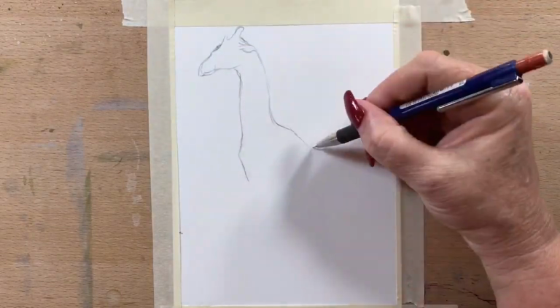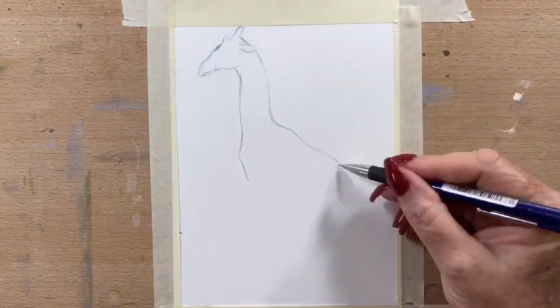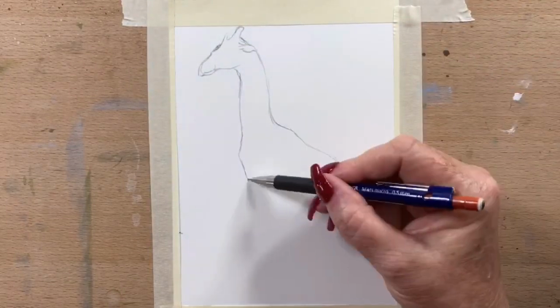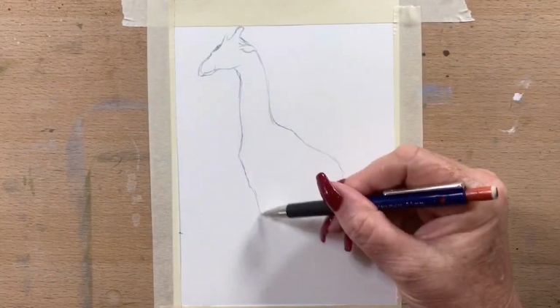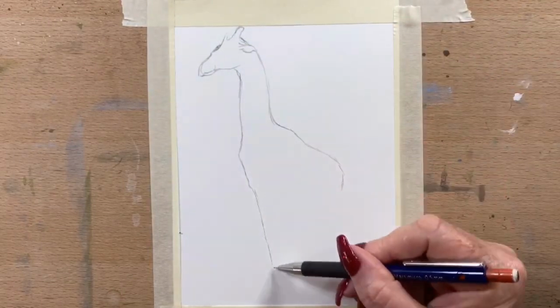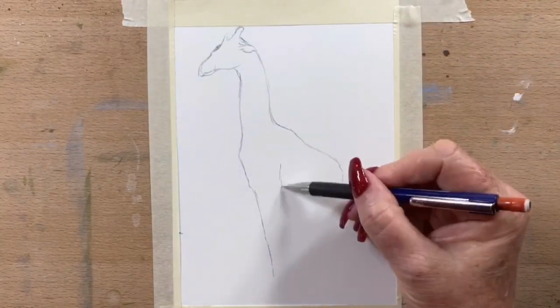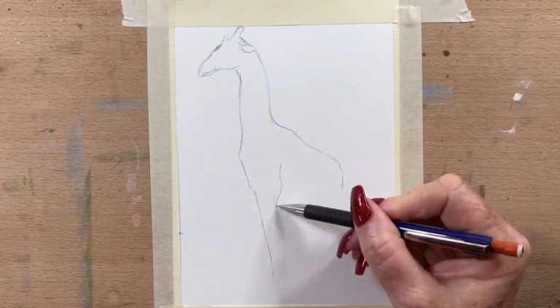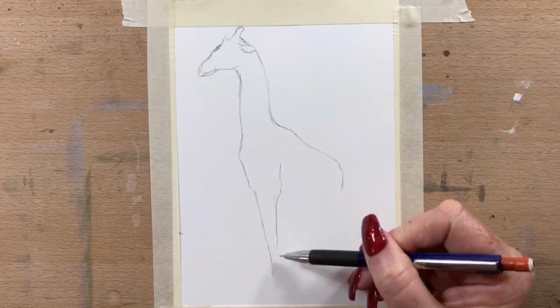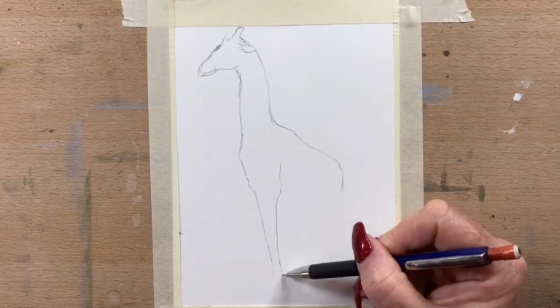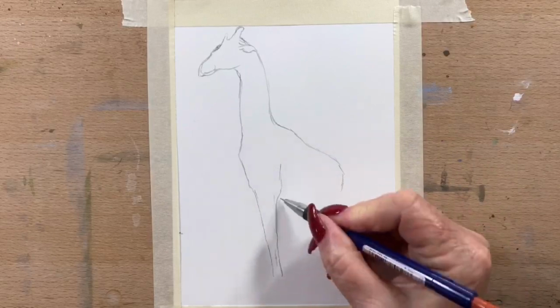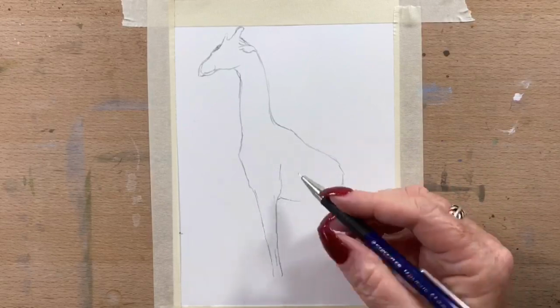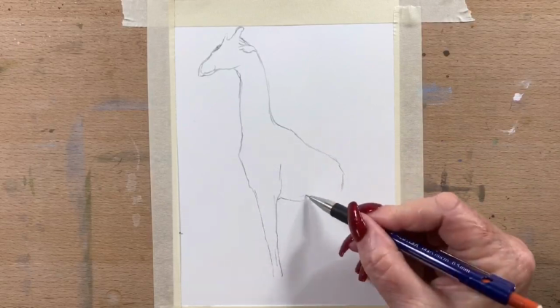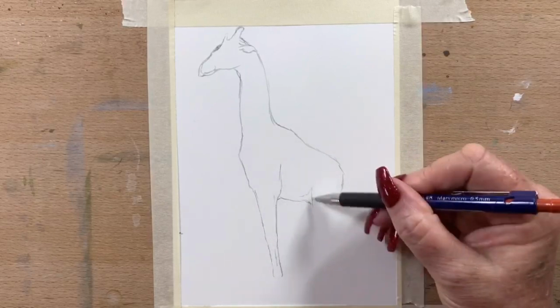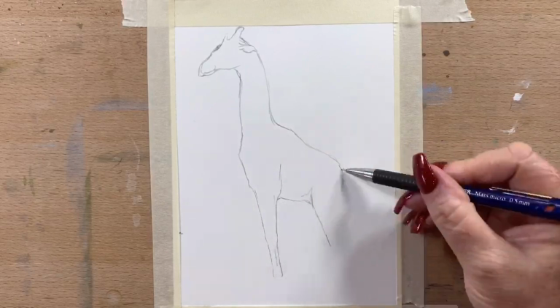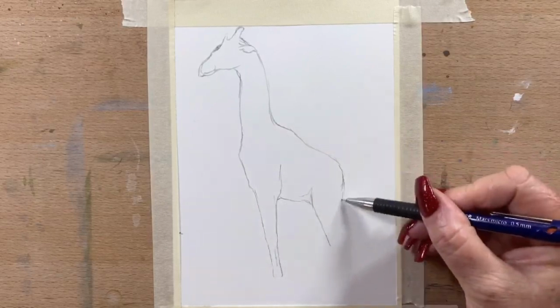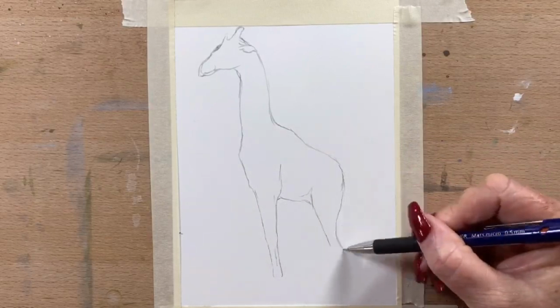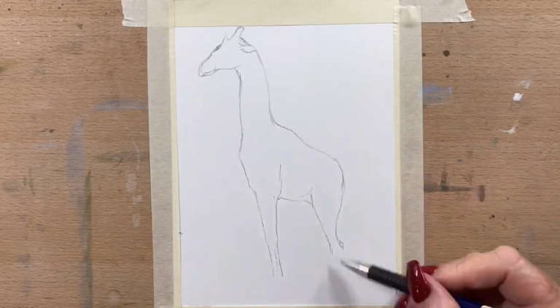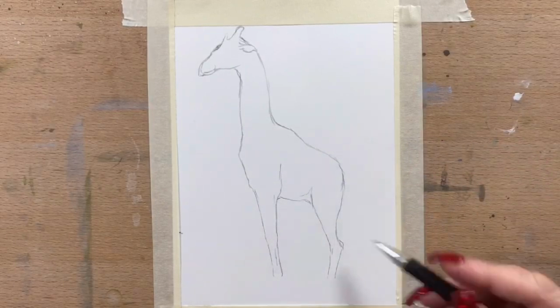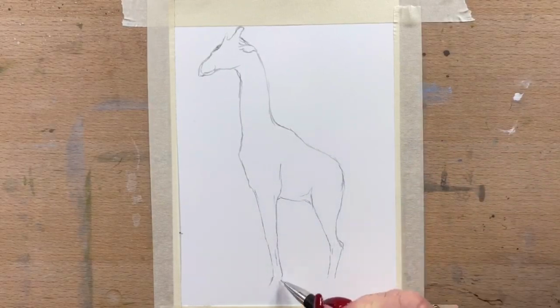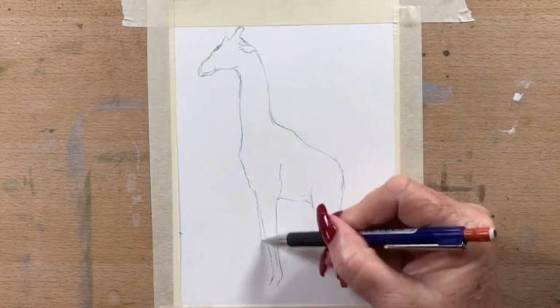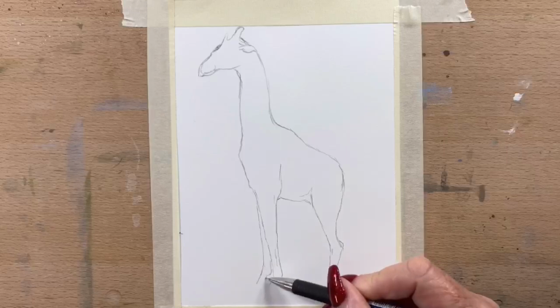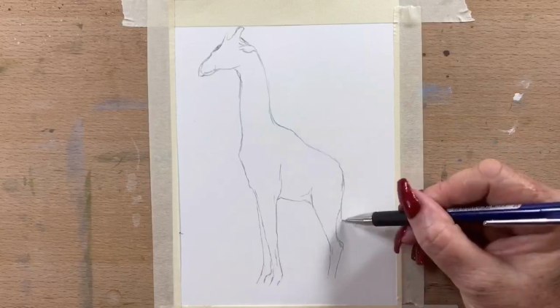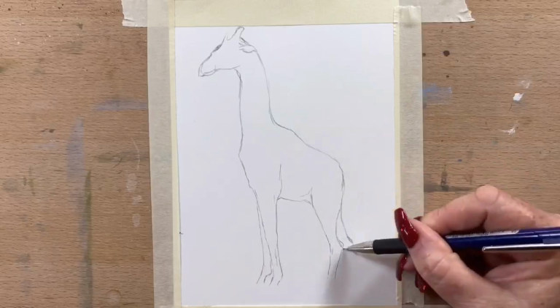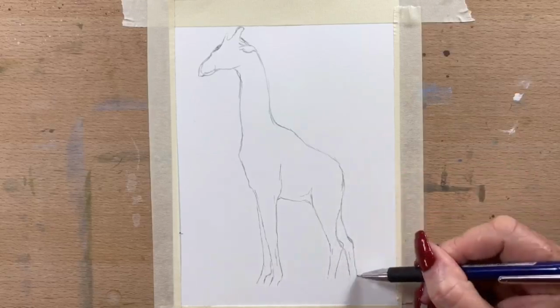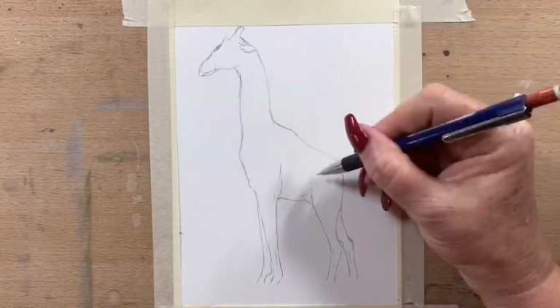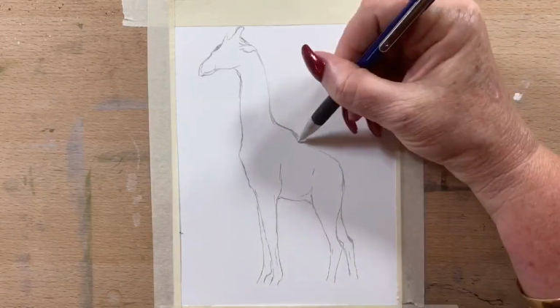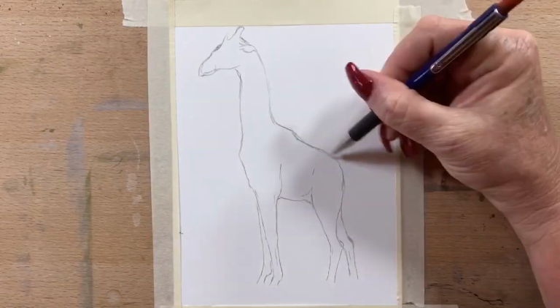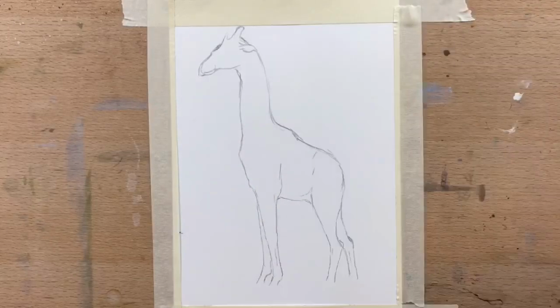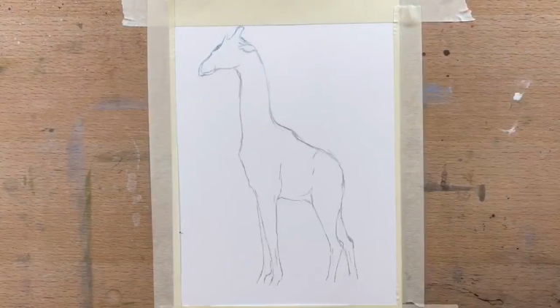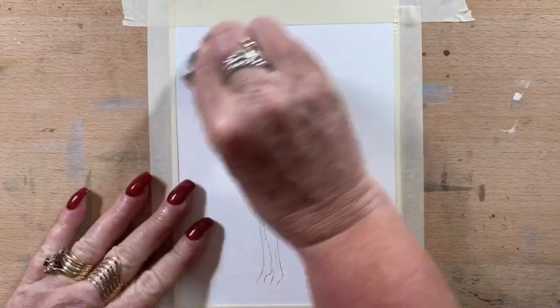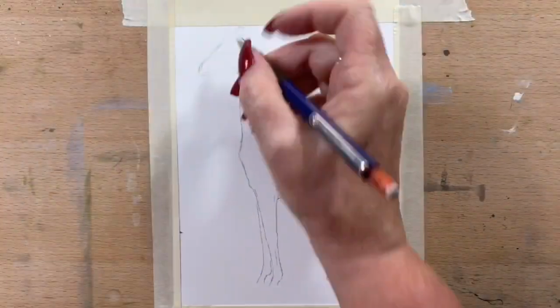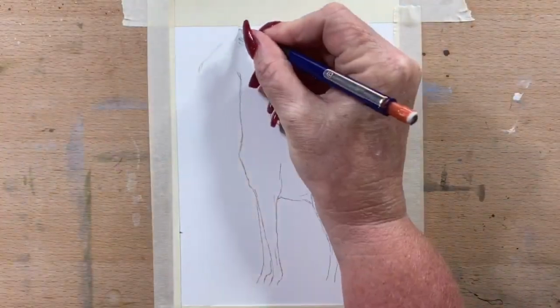So this is a giraffe. I took this photo myself at Melbourne Zoo — or Werribee Free Range Zoo actually — where you go and they have them all just wandering around in giant paddocks.